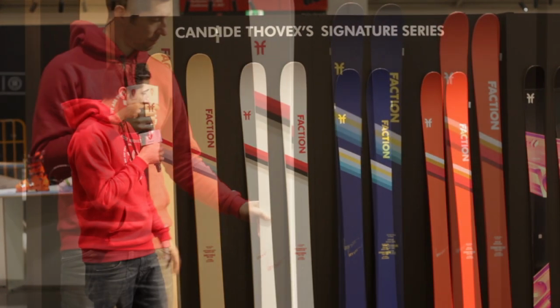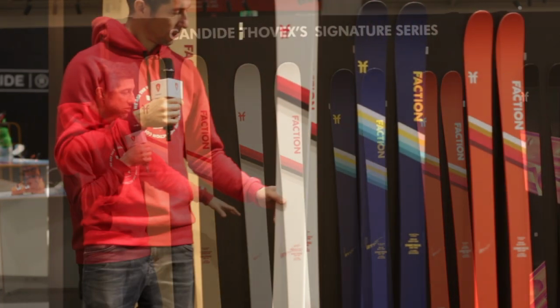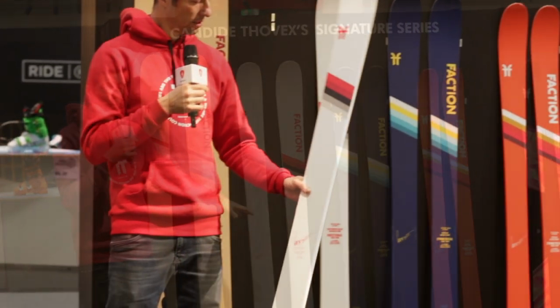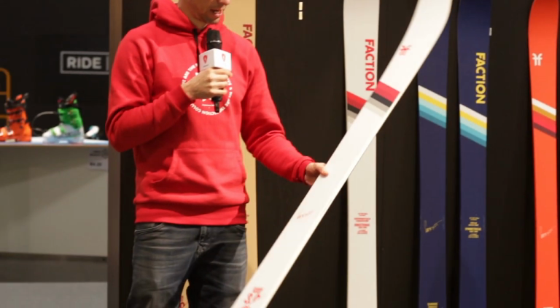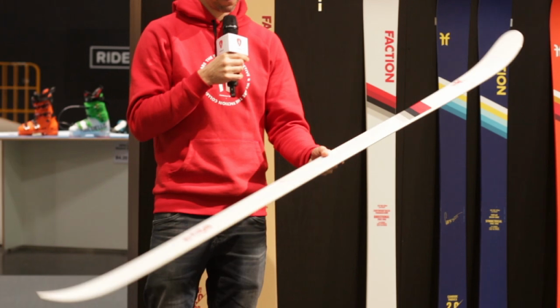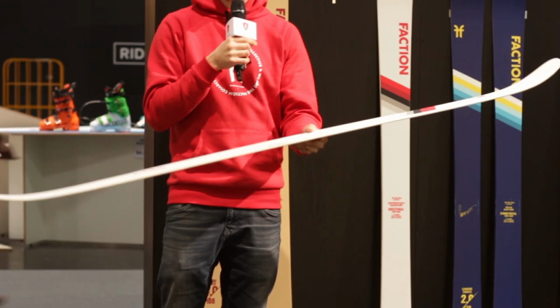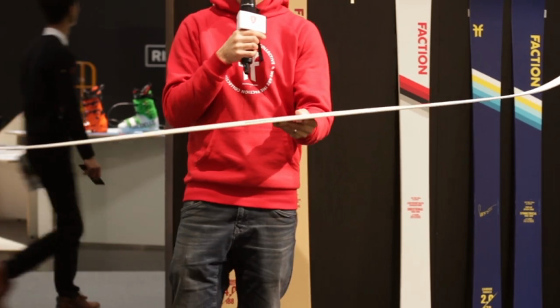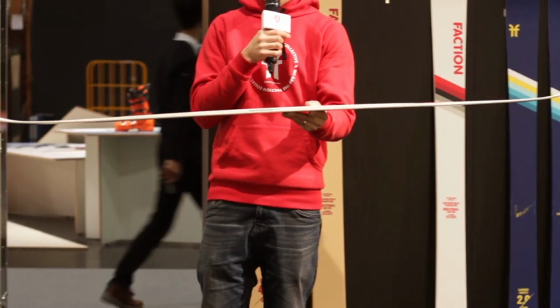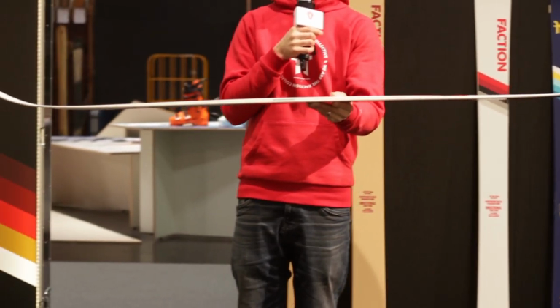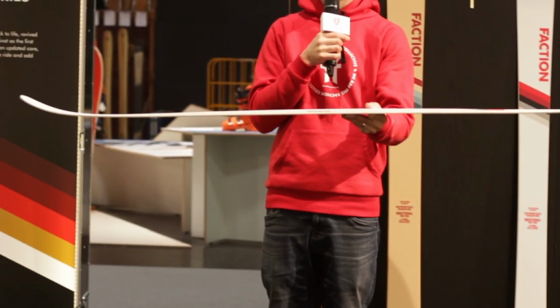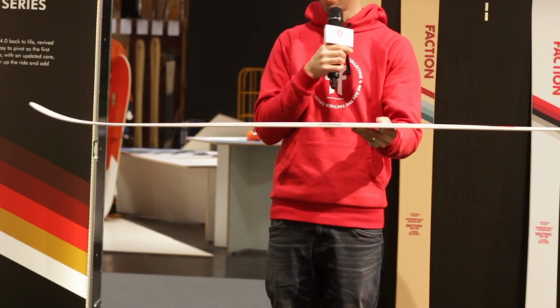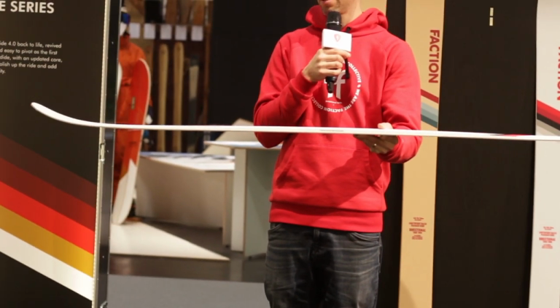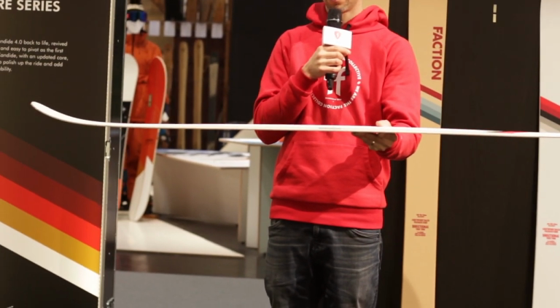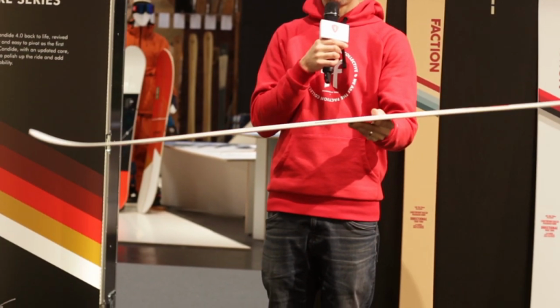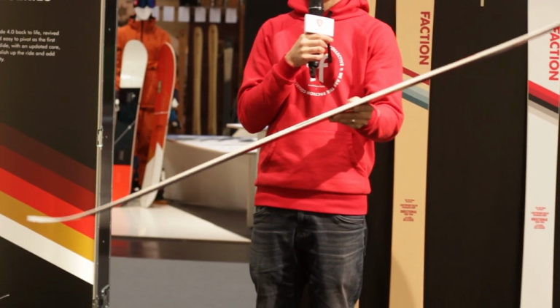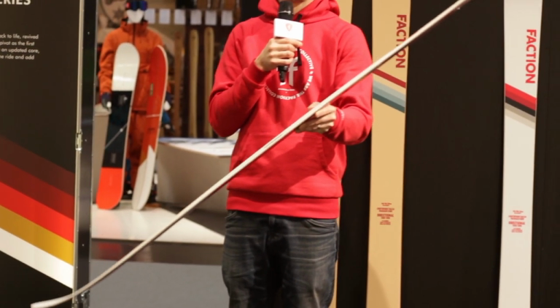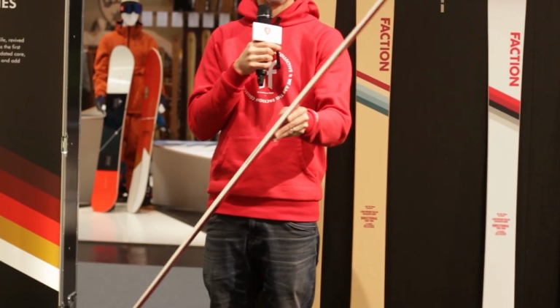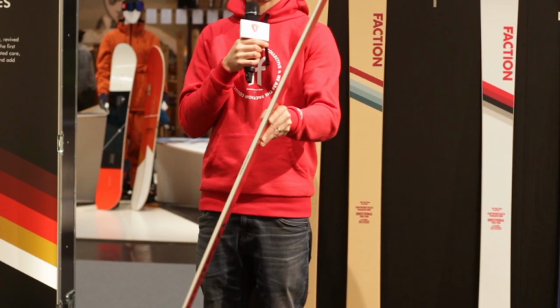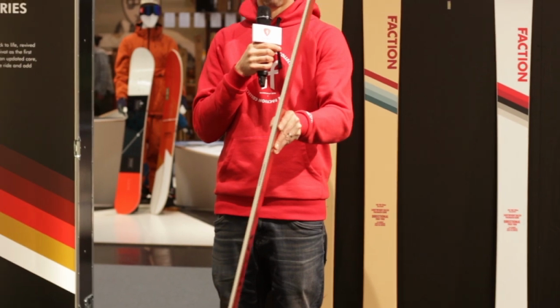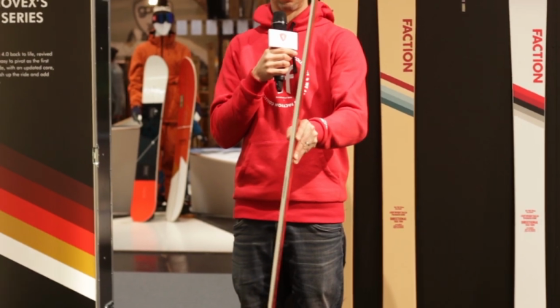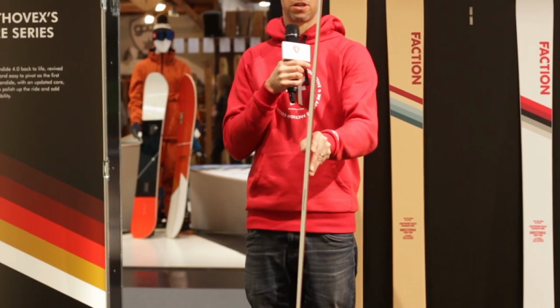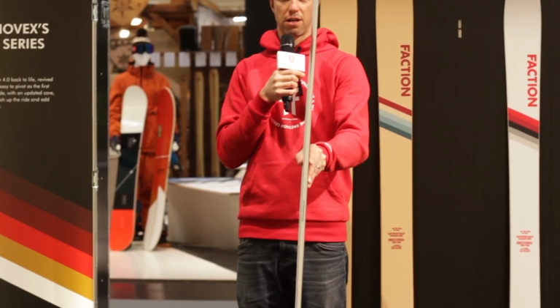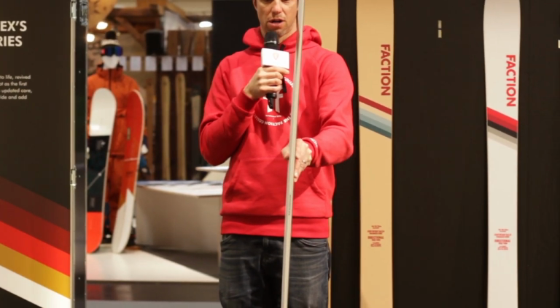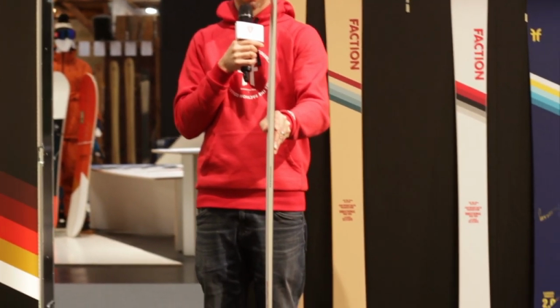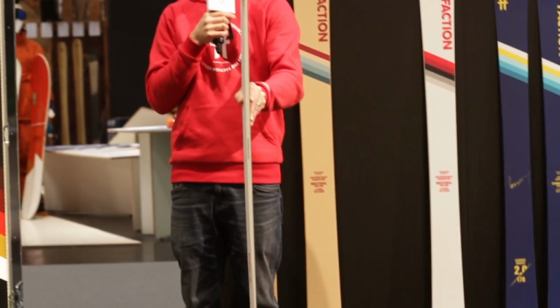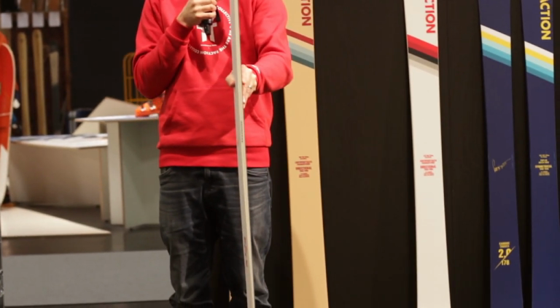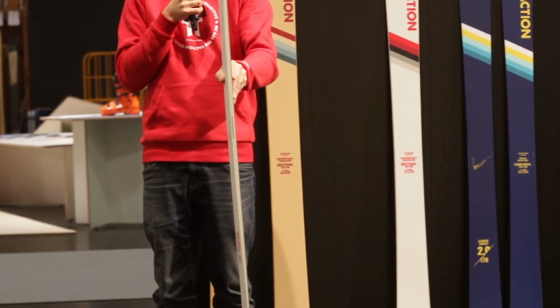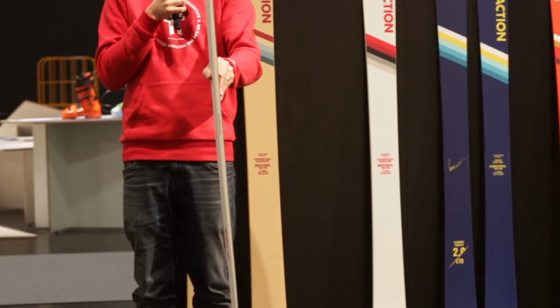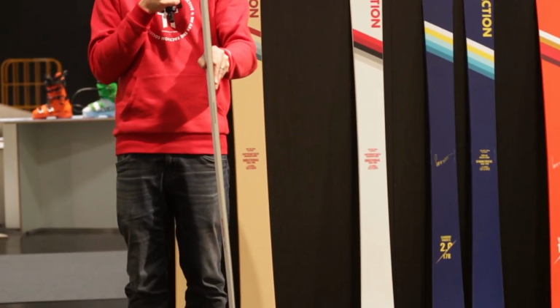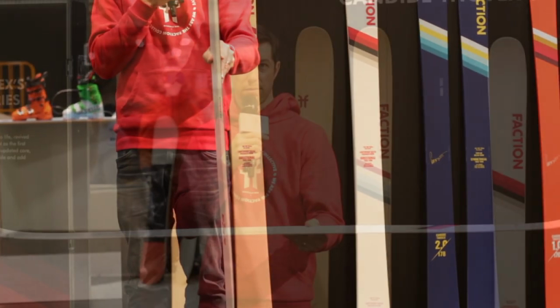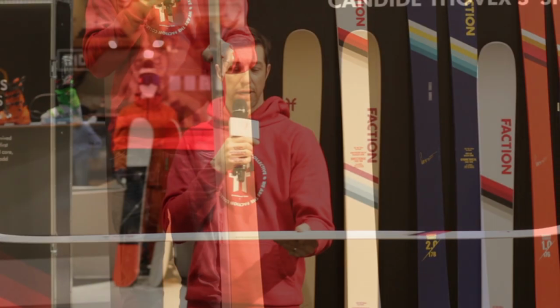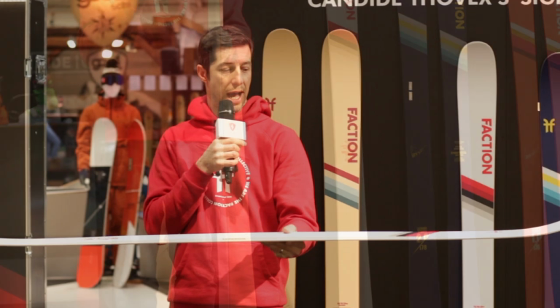The ski is going to be 112 underfoot and about 140 in the tip, so it's going to be a little bit wider as well, meaning more float. It's still going to rip on pow and we're super excited about it.